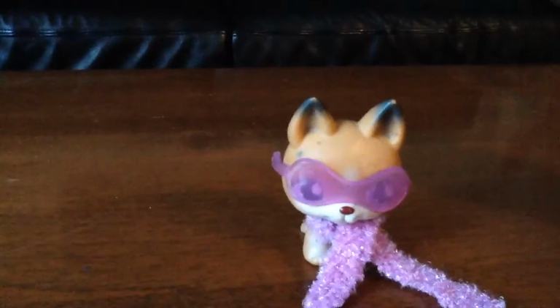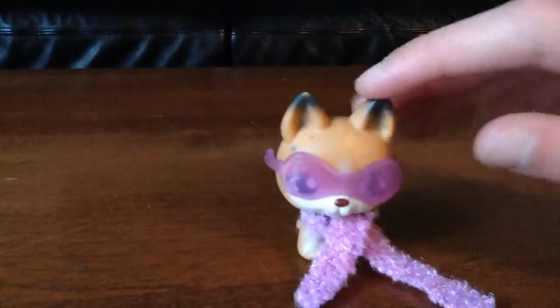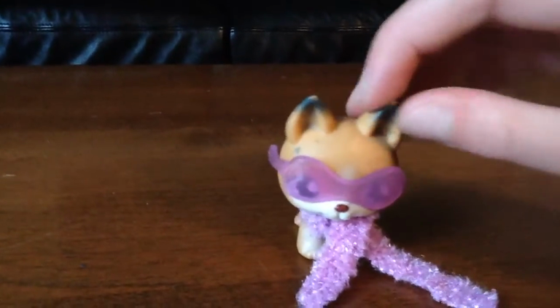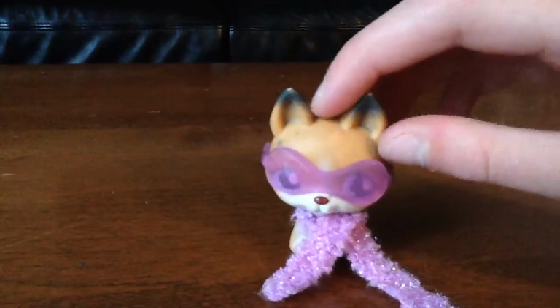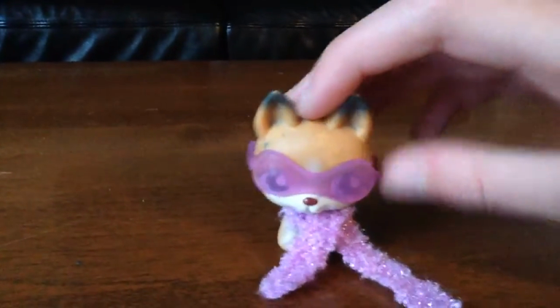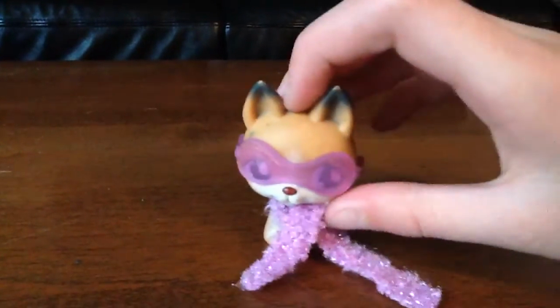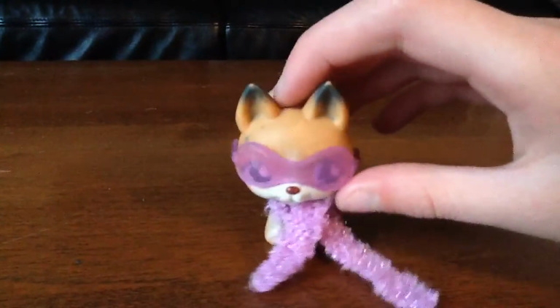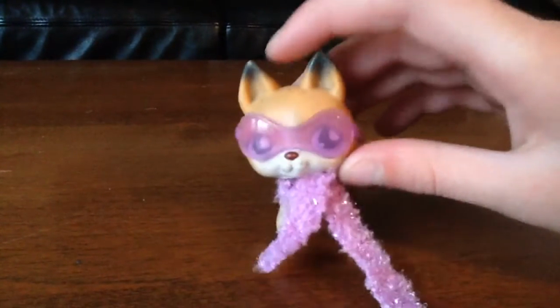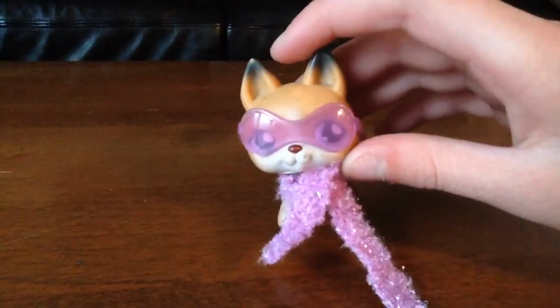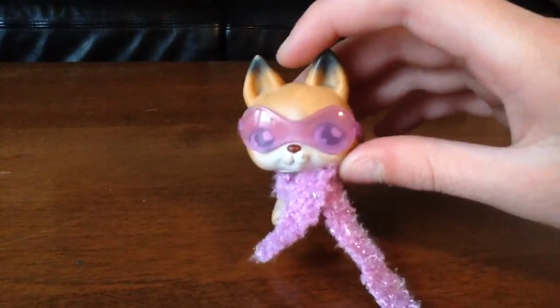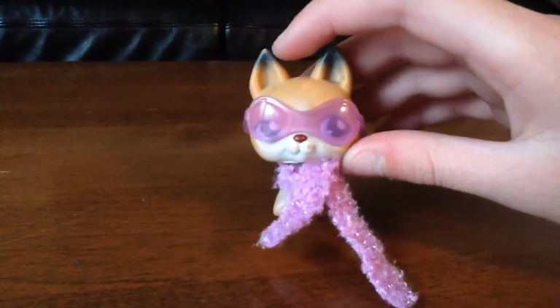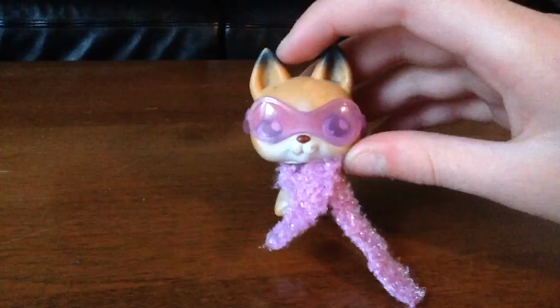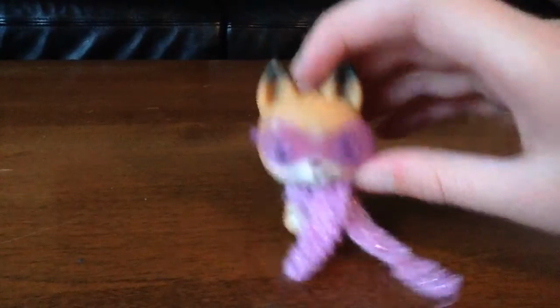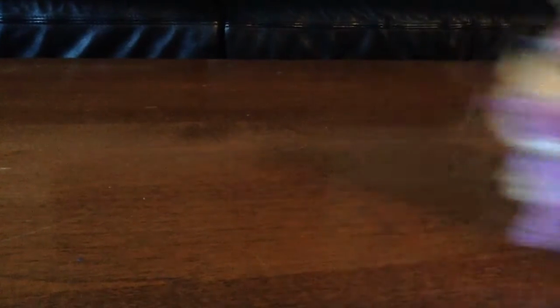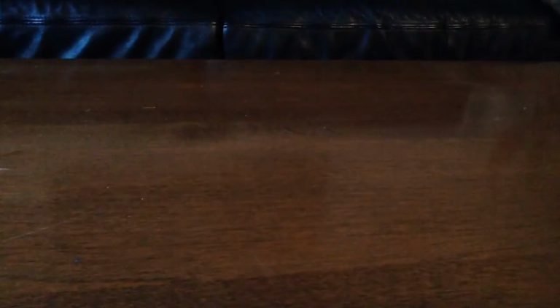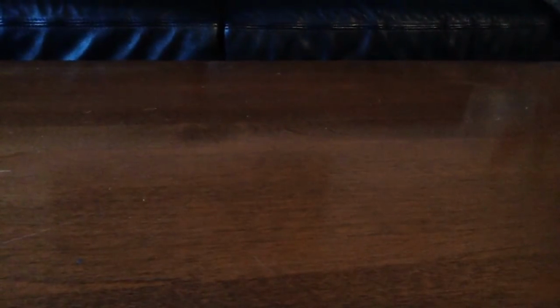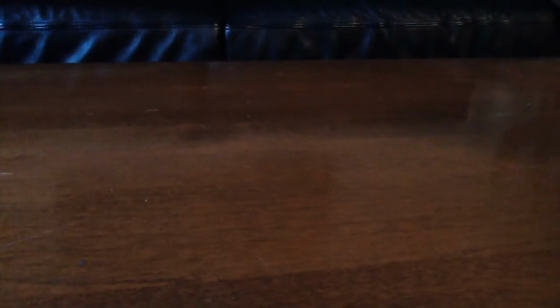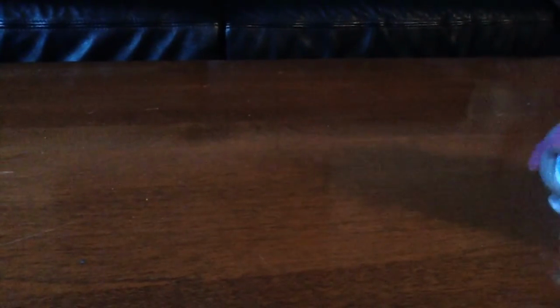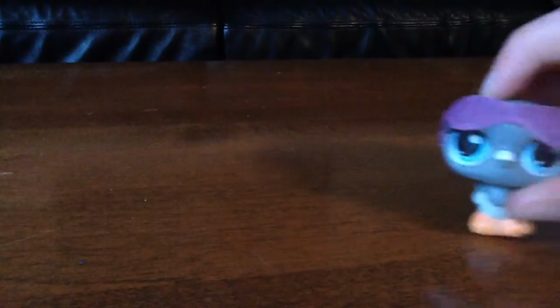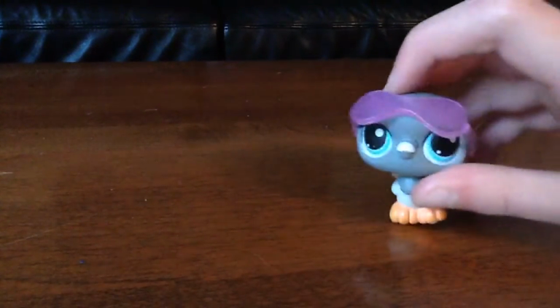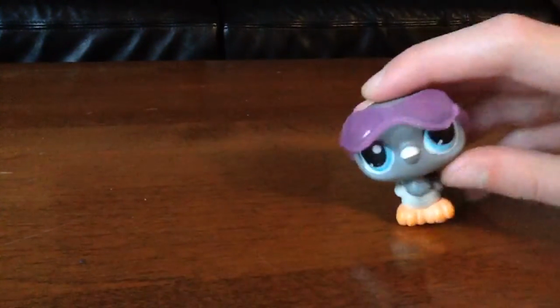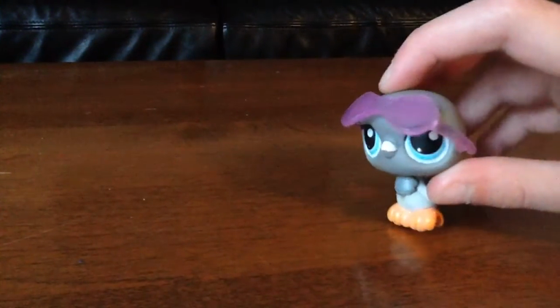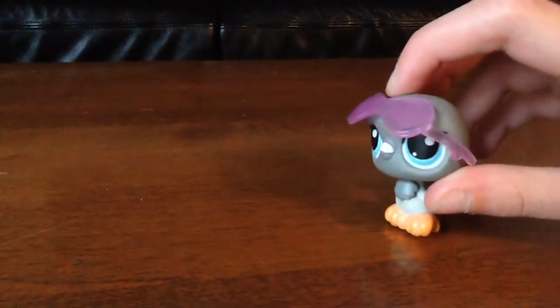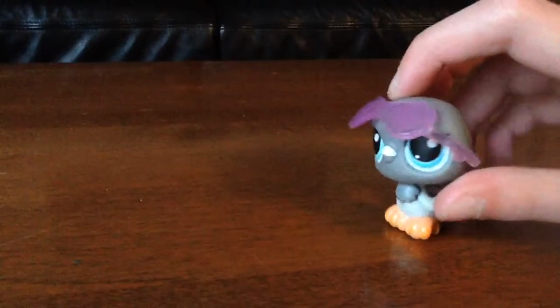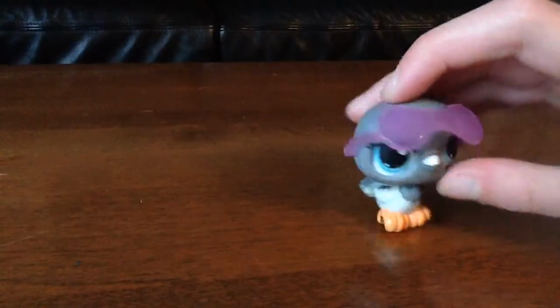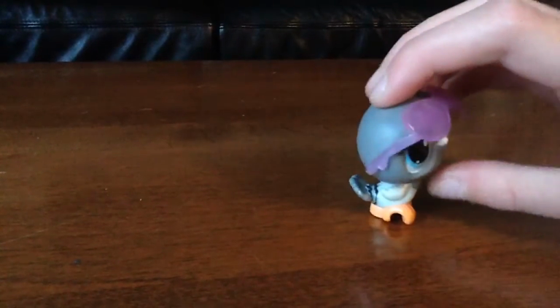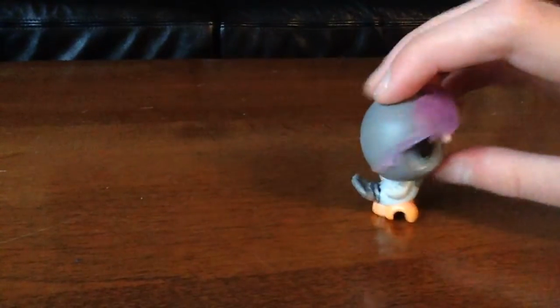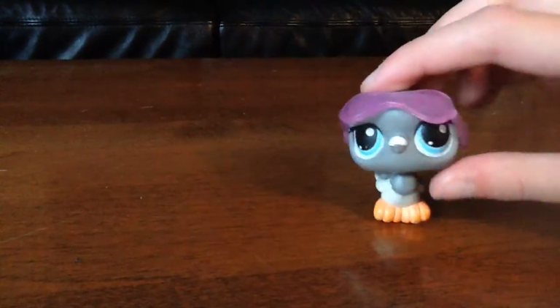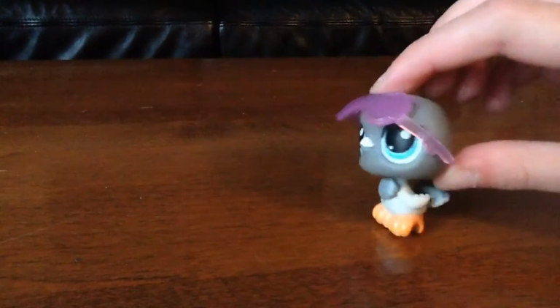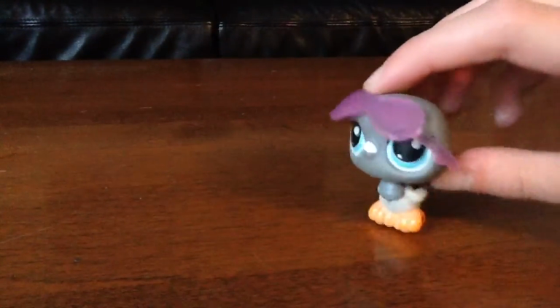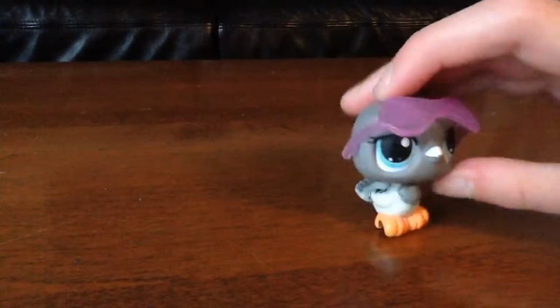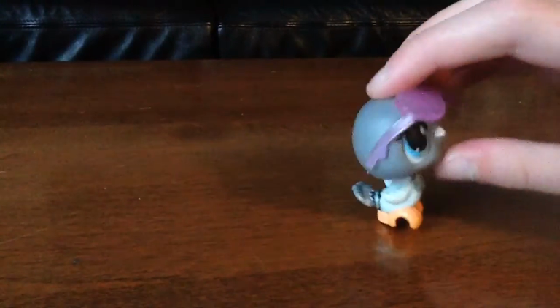First is Rachel. She has sunglasses and a scarf. Second is this pigeon. She has sunglasses — ready to rock and roll.